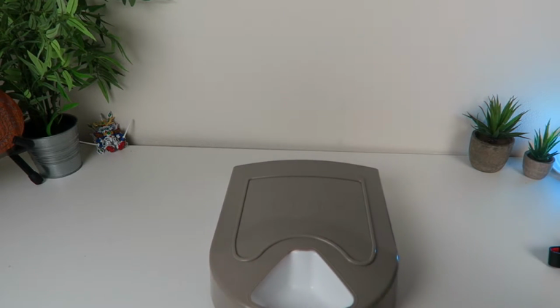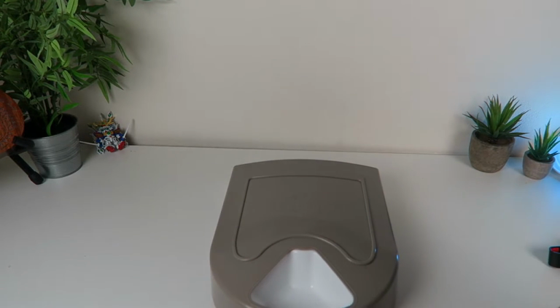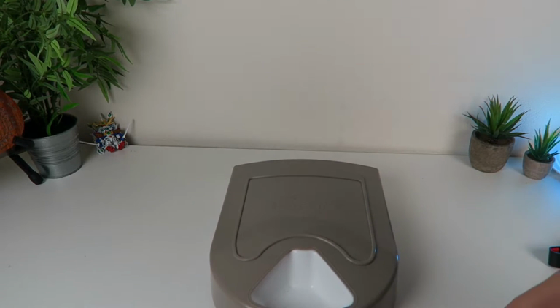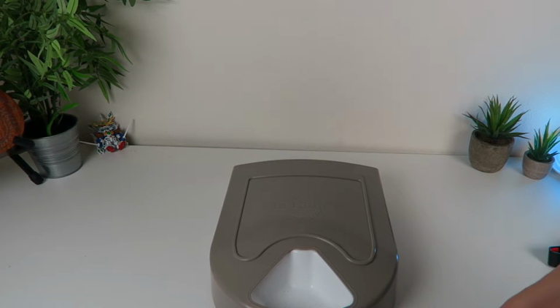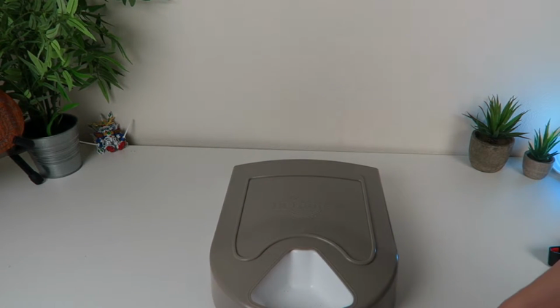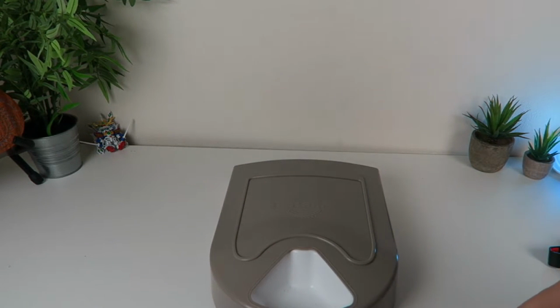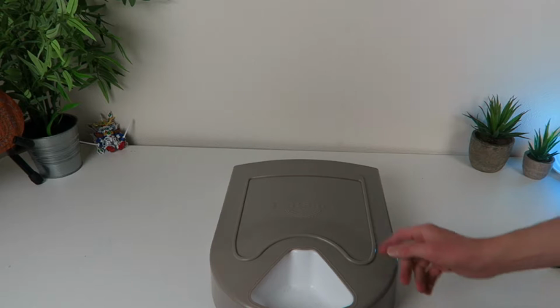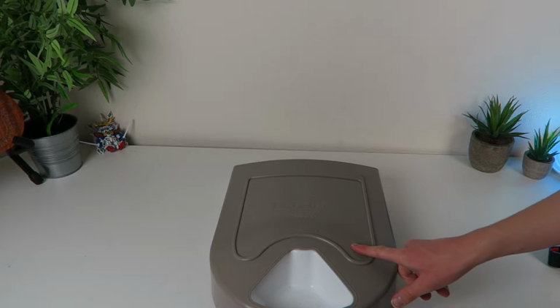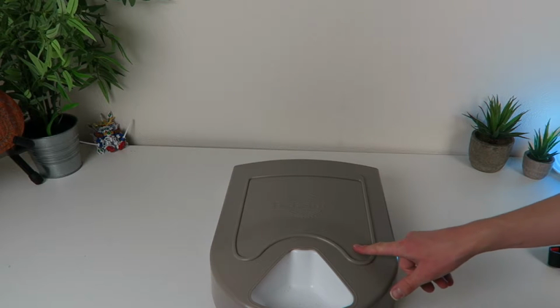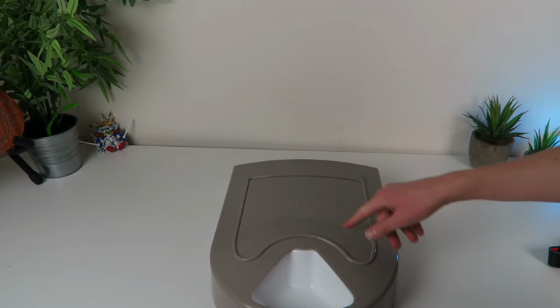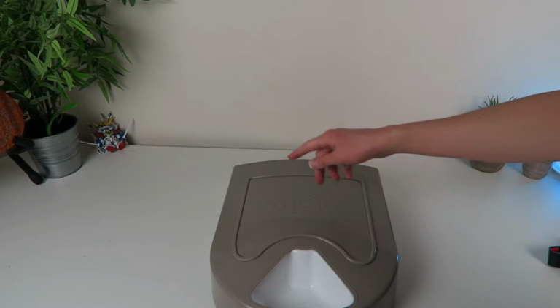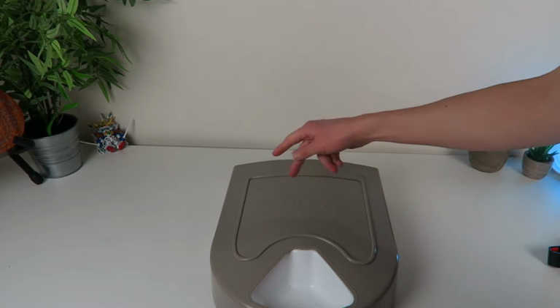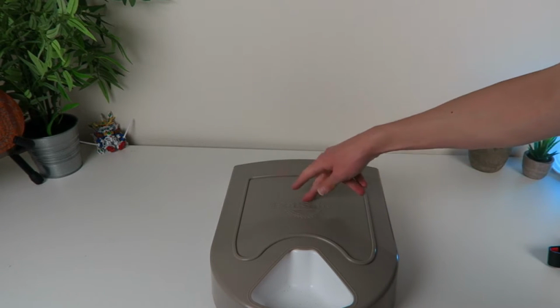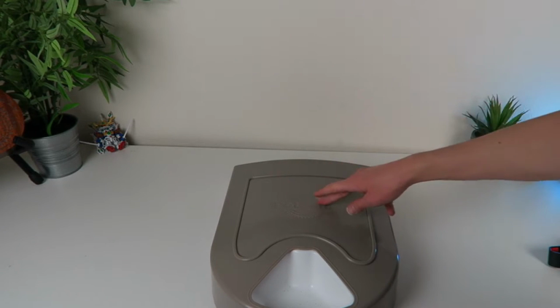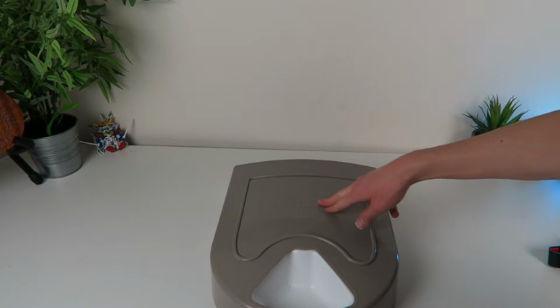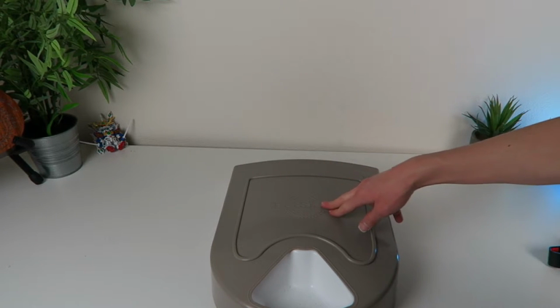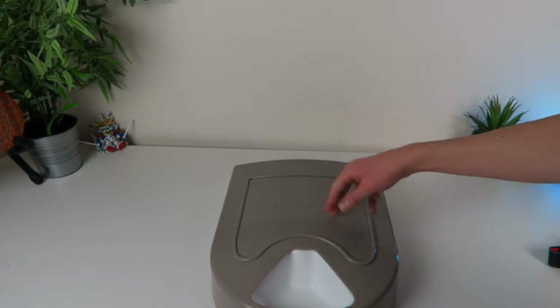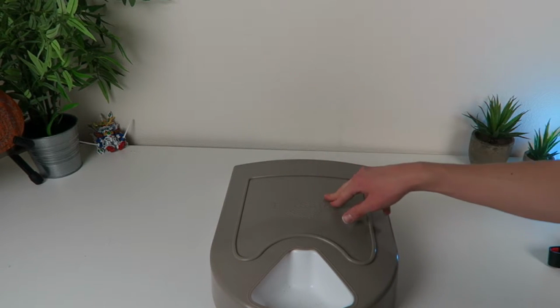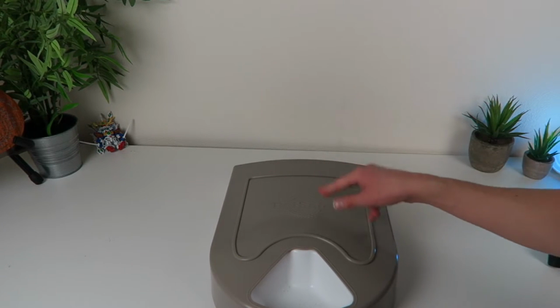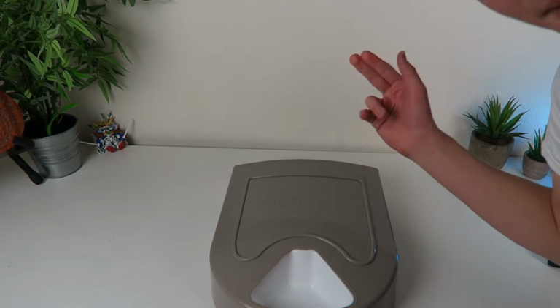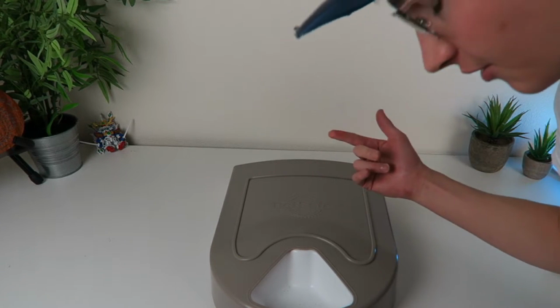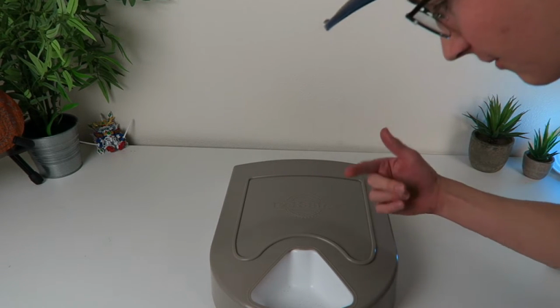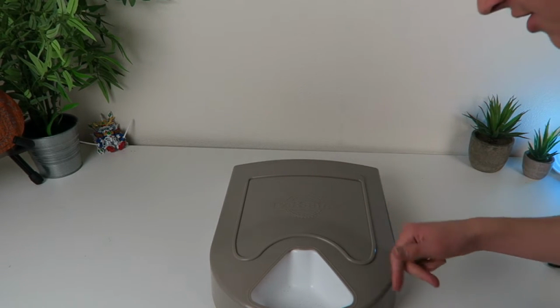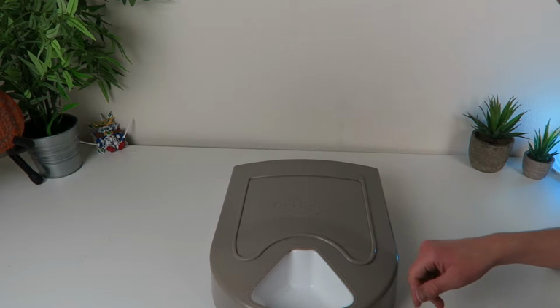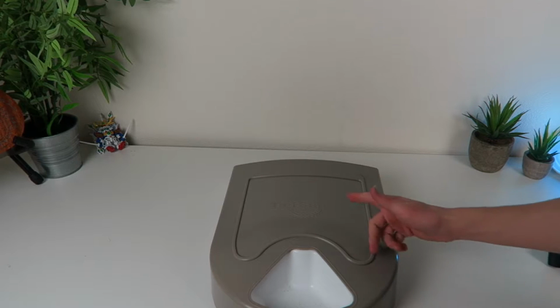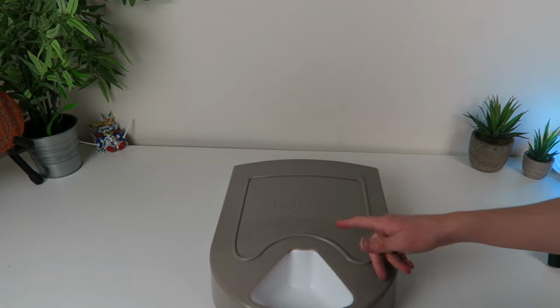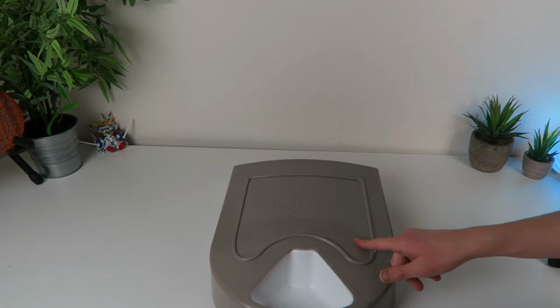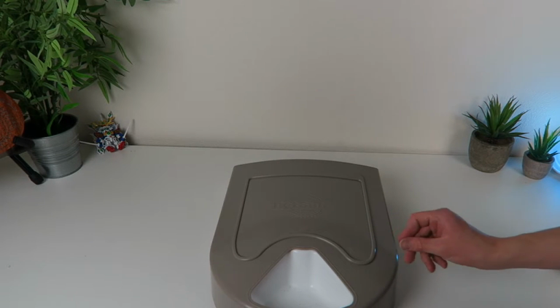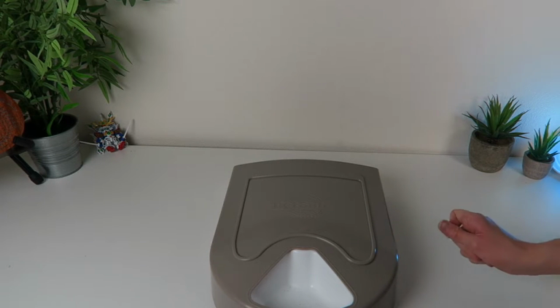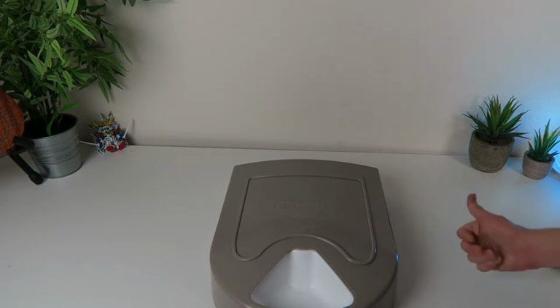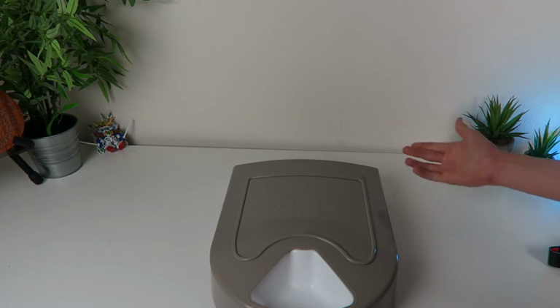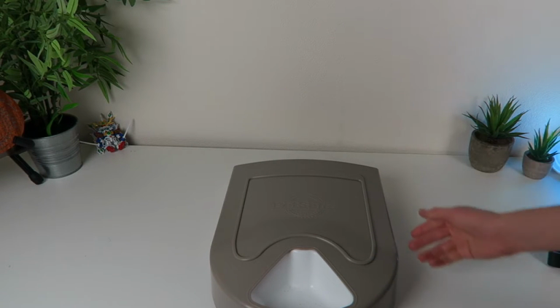It's called the PetSafe. You can find this on Amazon — I'm going to throw the link up in the description like always. And I think it's awesome.